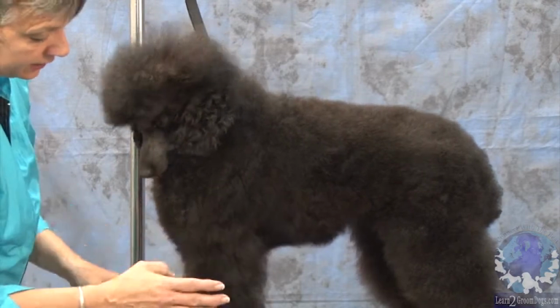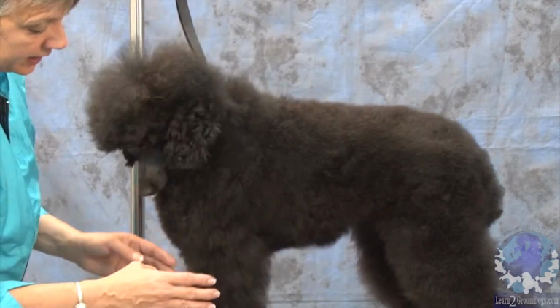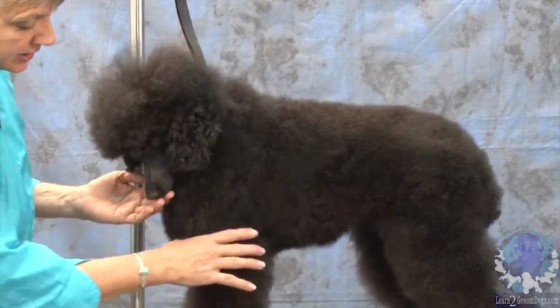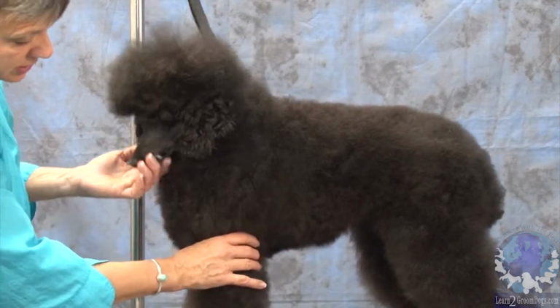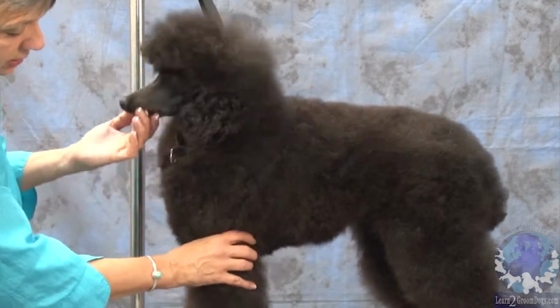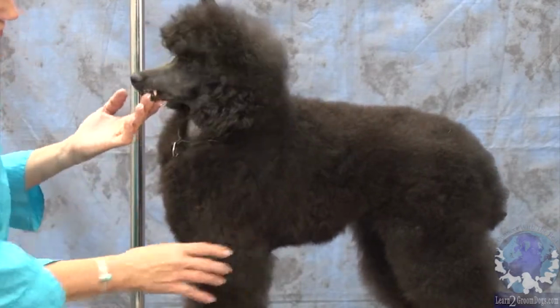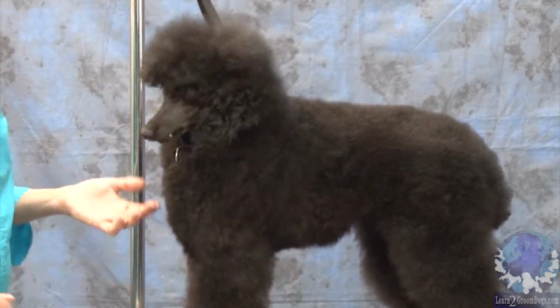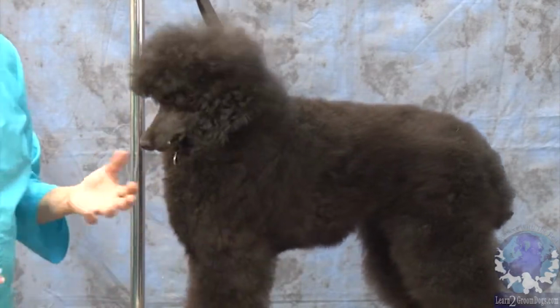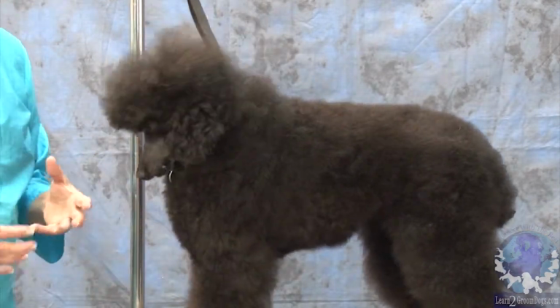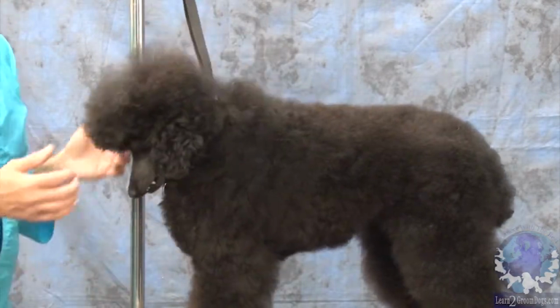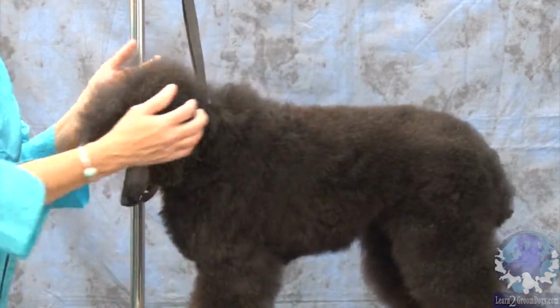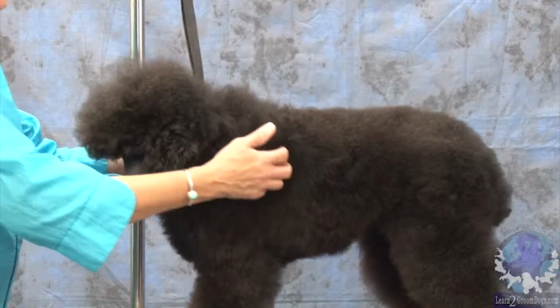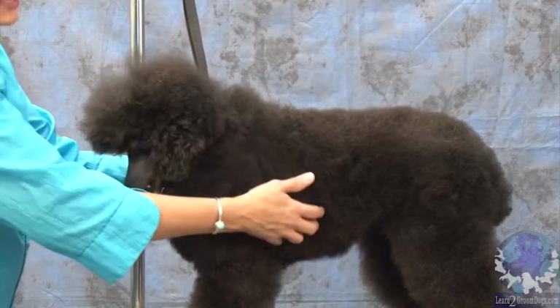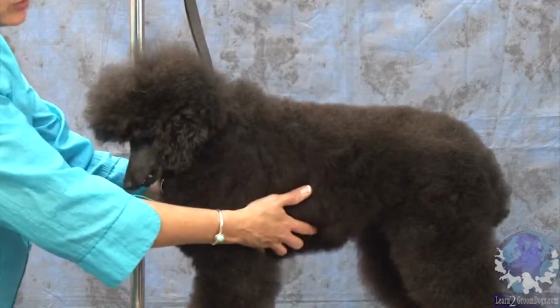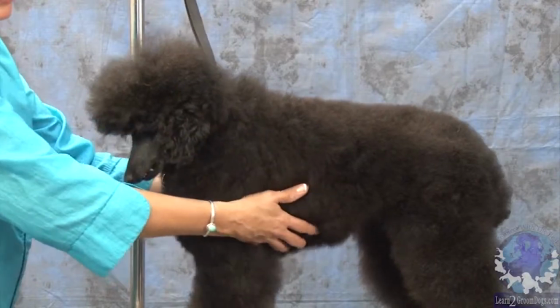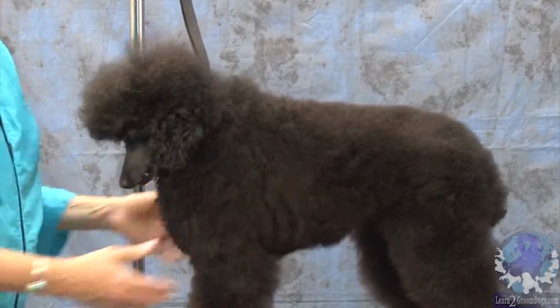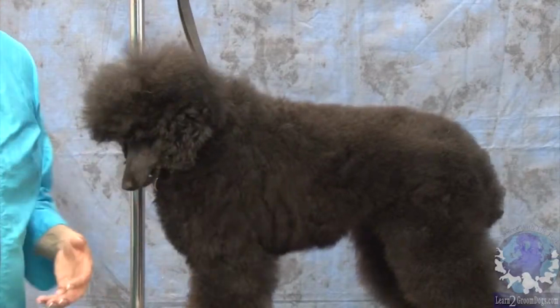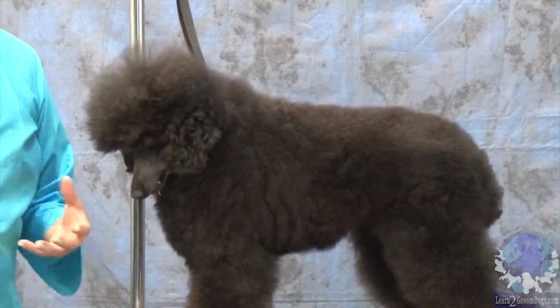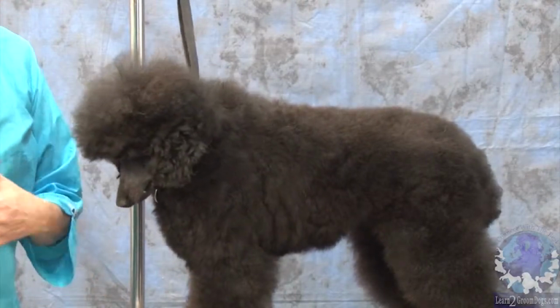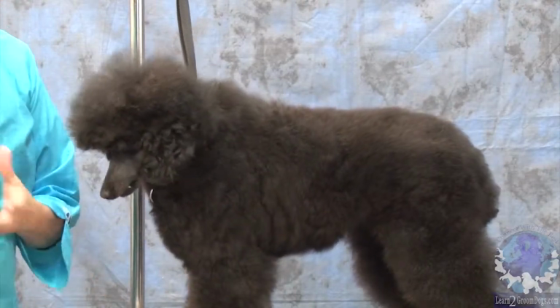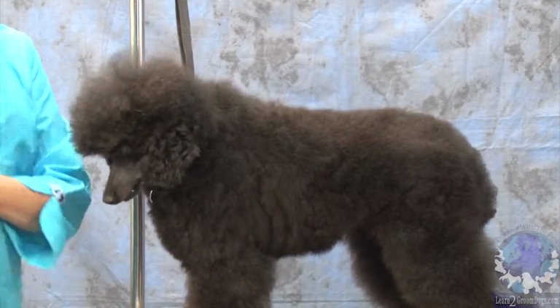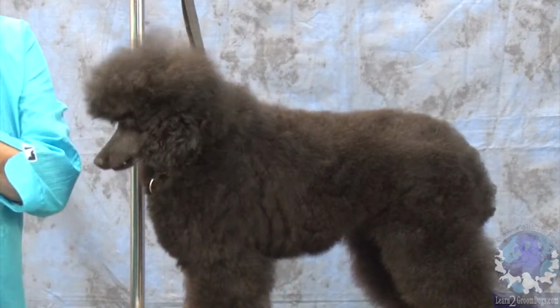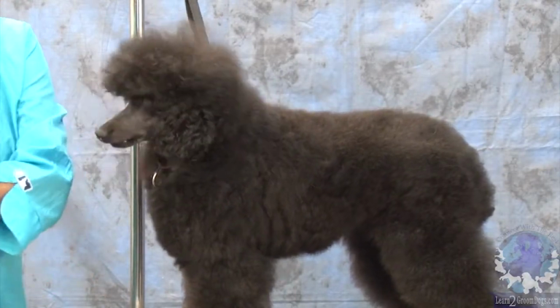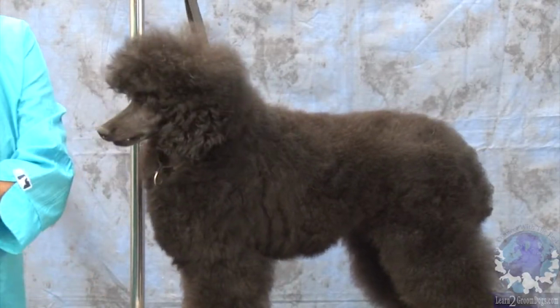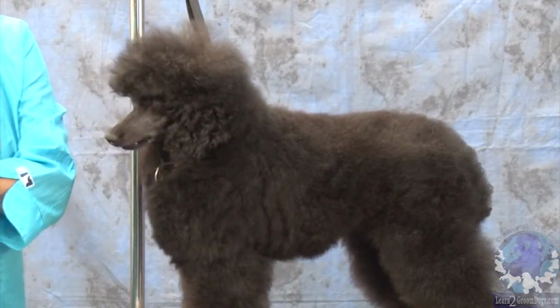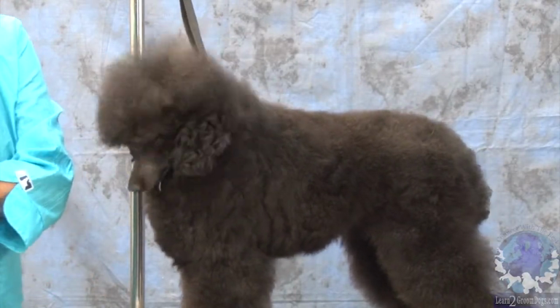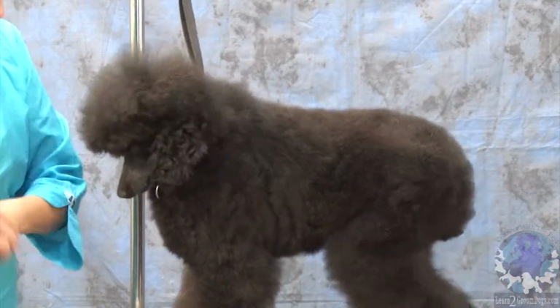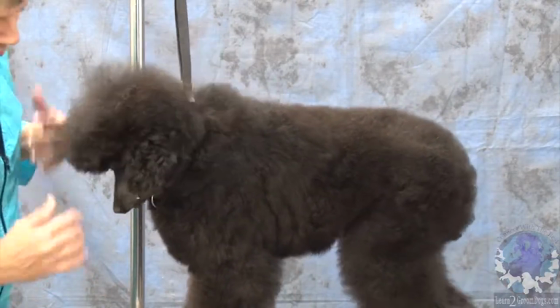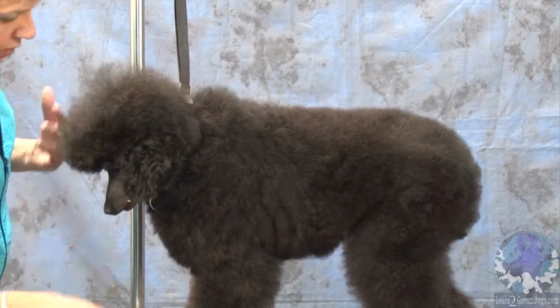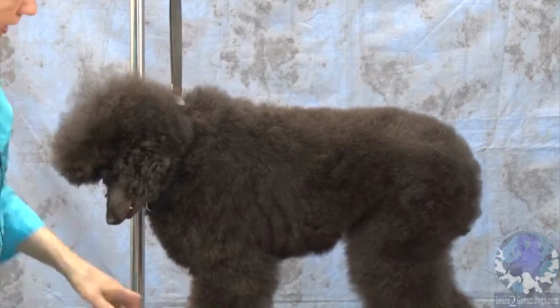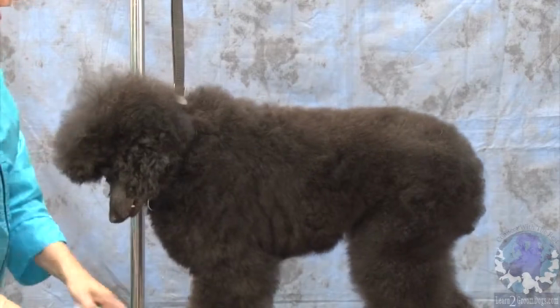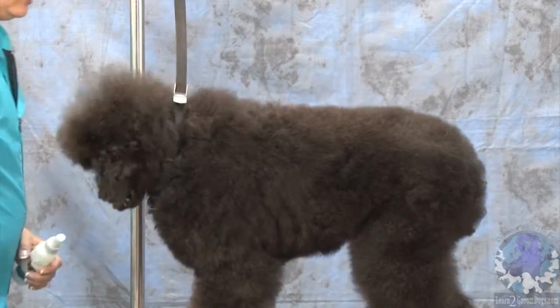The other thing is that she's a little loose in the elbow. So, if I took this down with a really tight blade, there's going to be a hole there that you could drive a truck through. So, you don't want to leave that either.